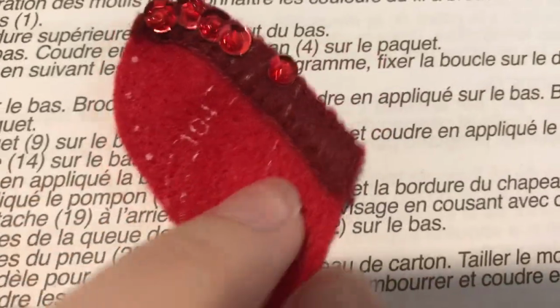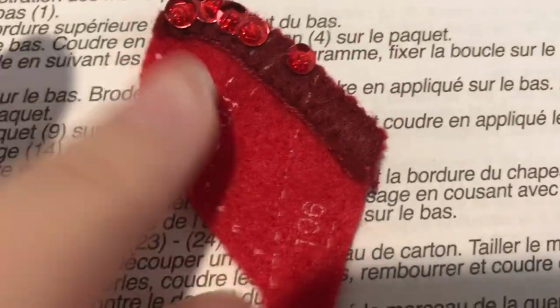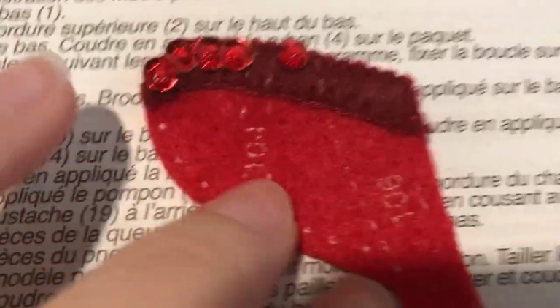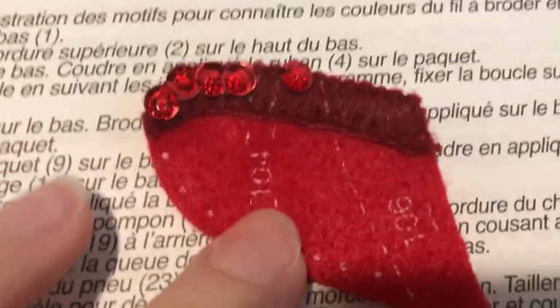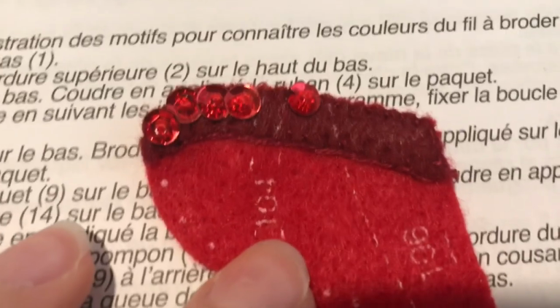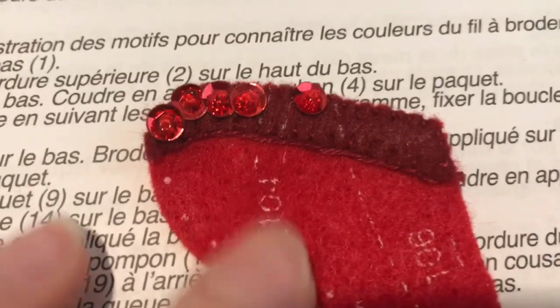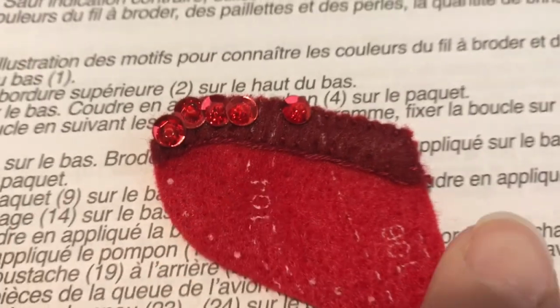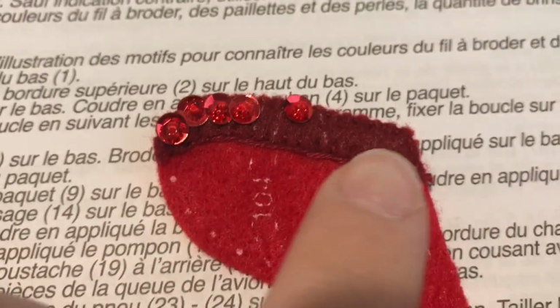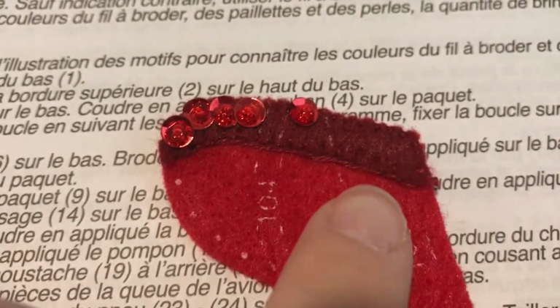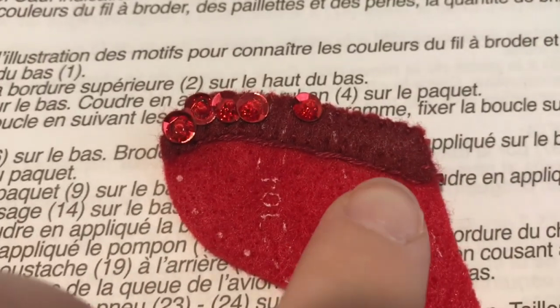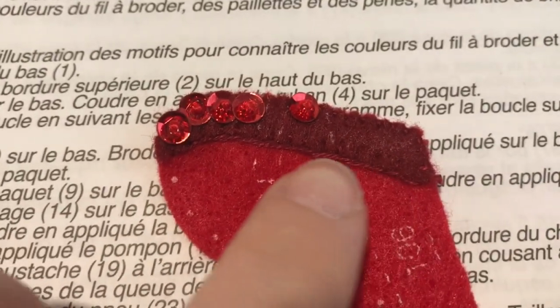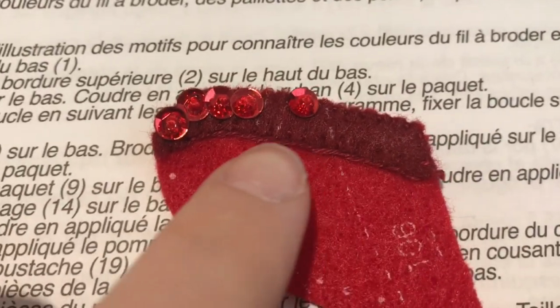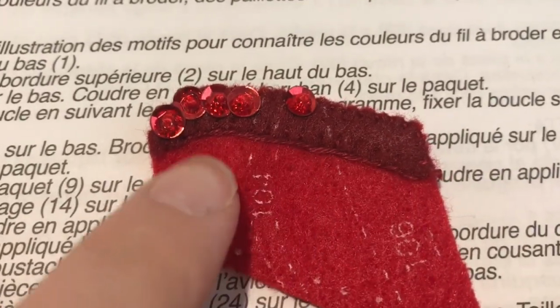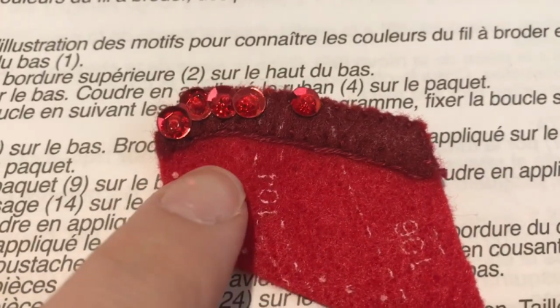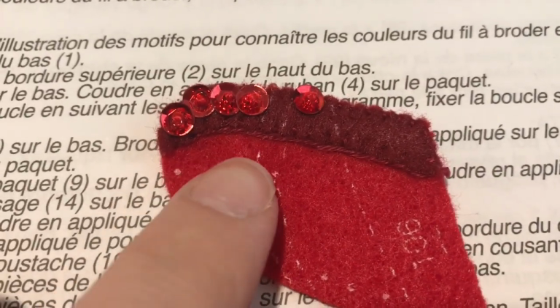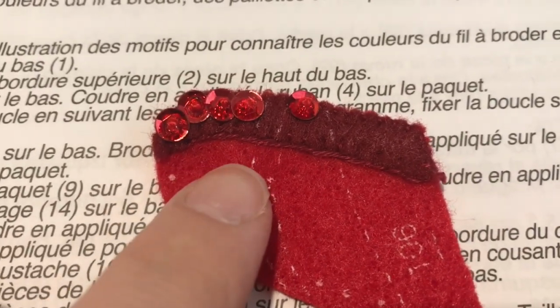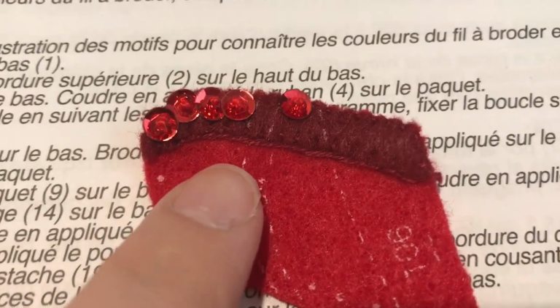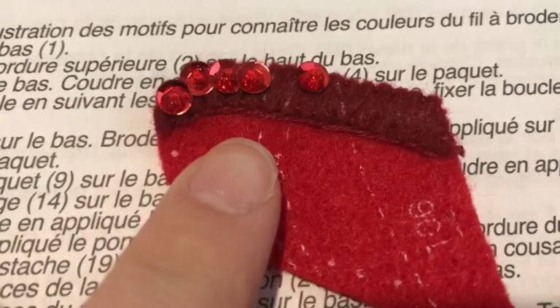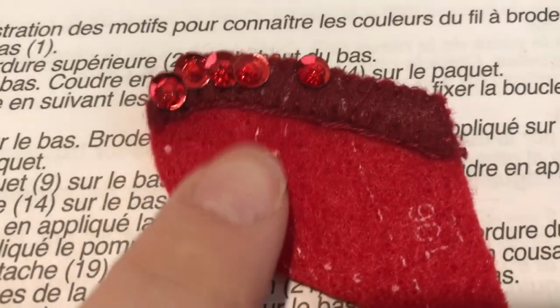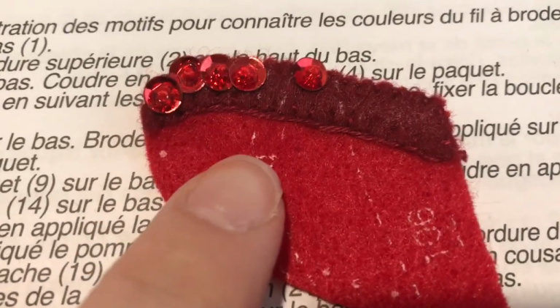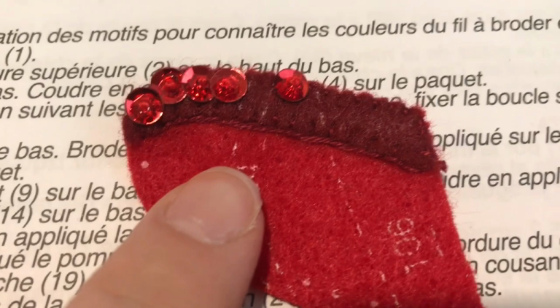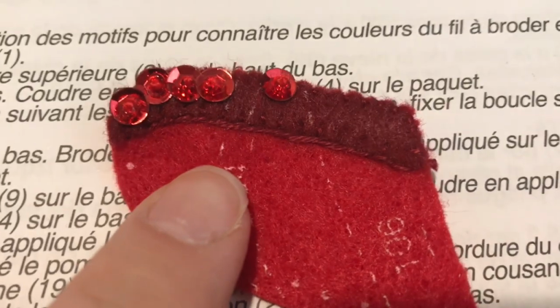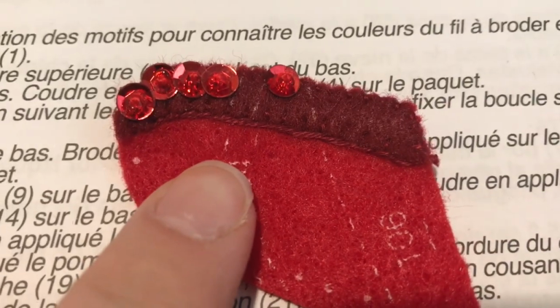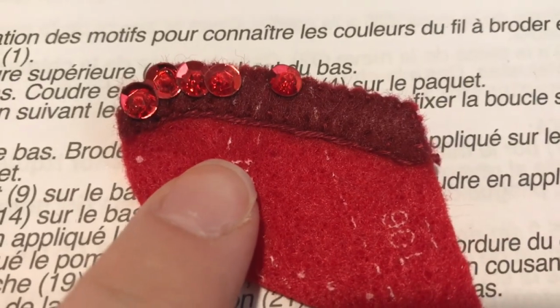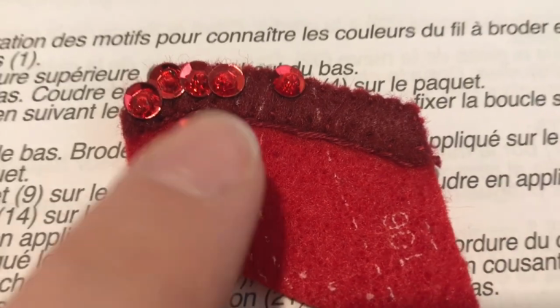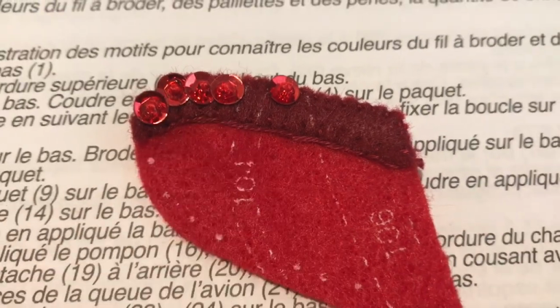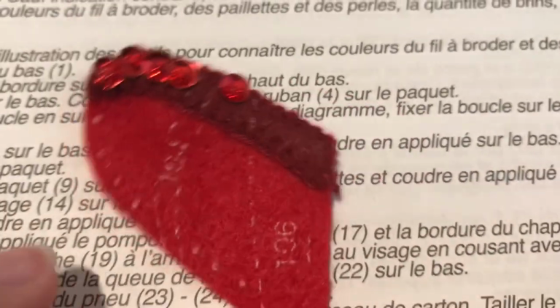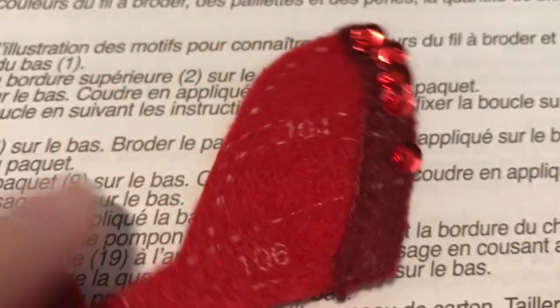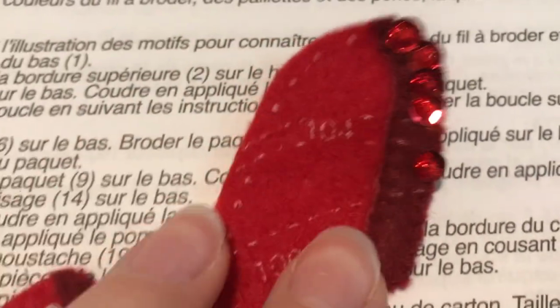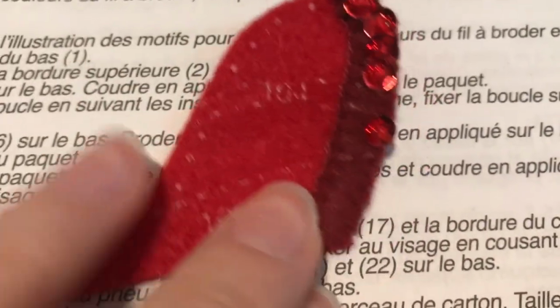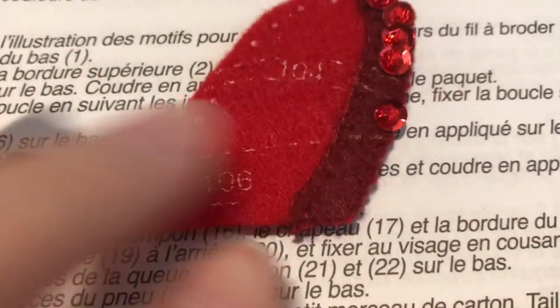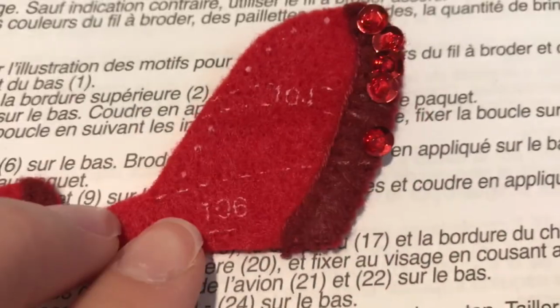Here is the trim after the piece has been added — just a simple outline stitch. And then we'll work on piece 104.